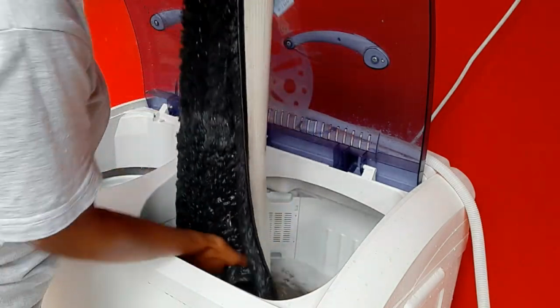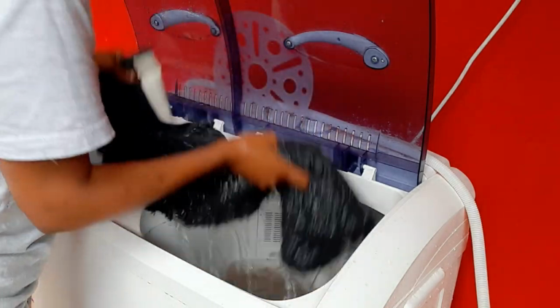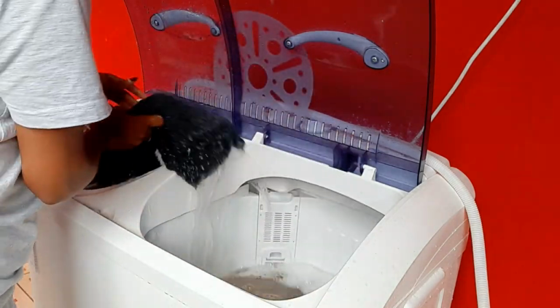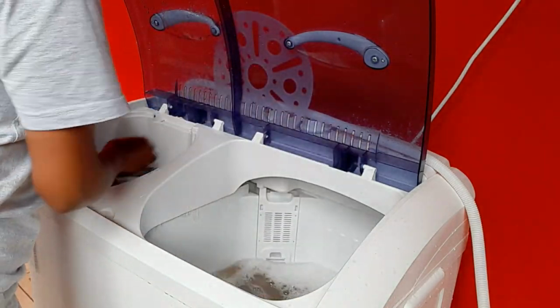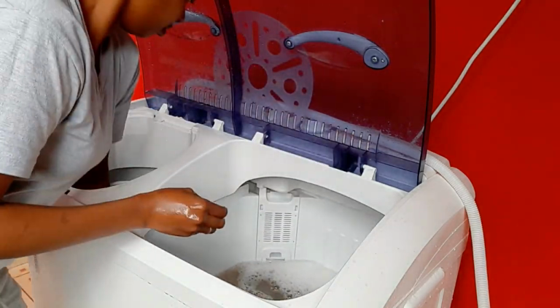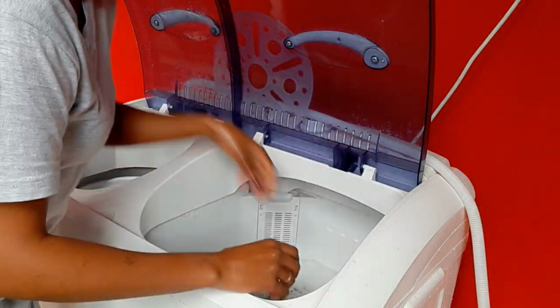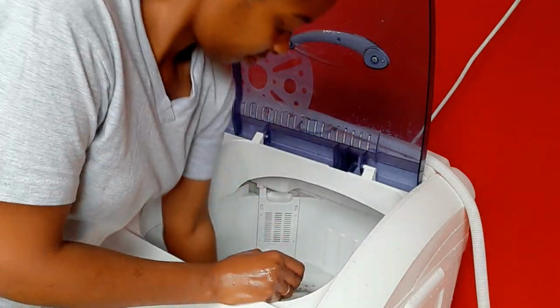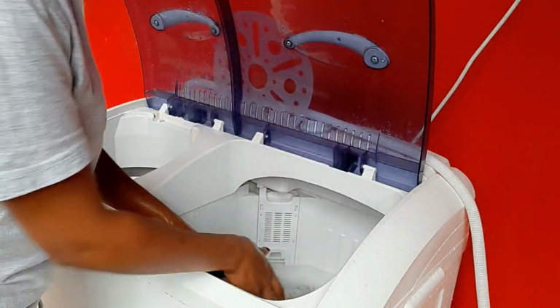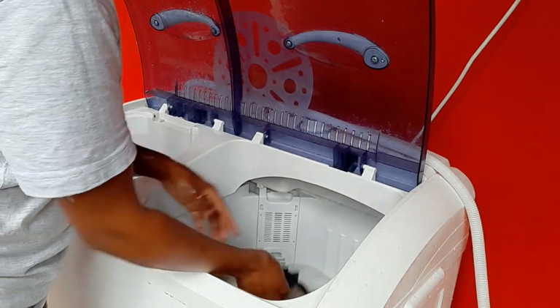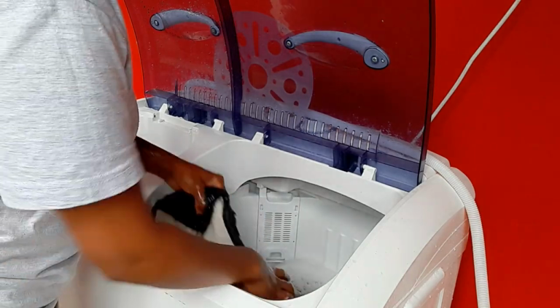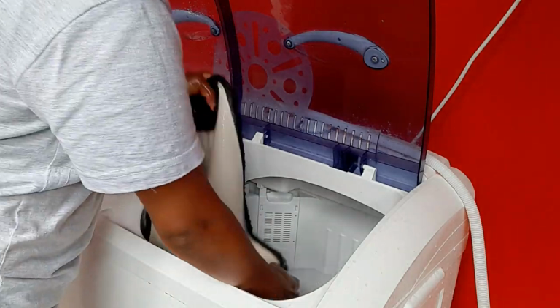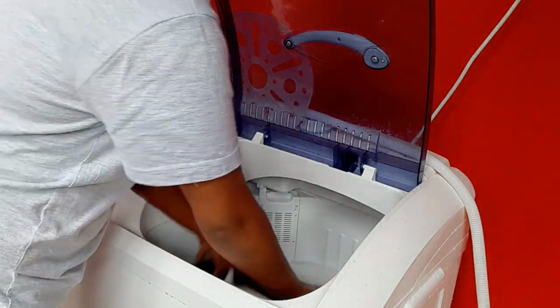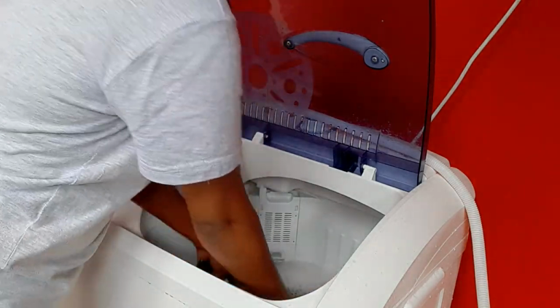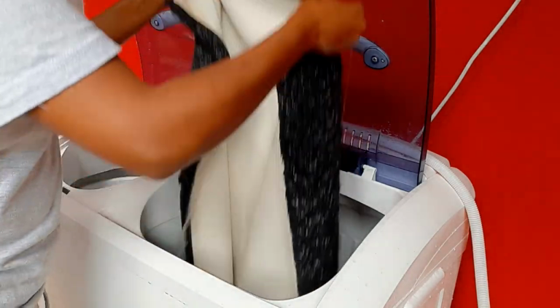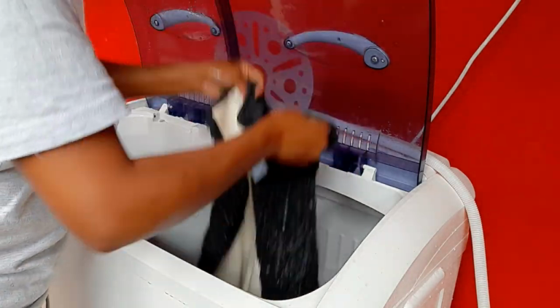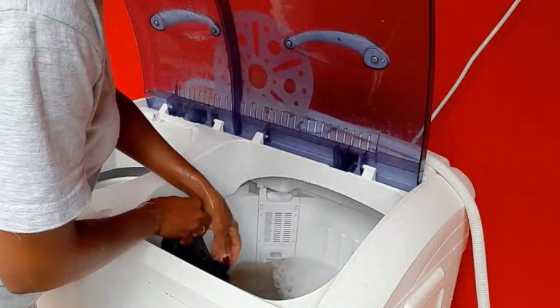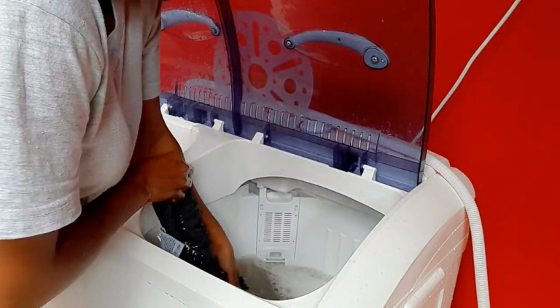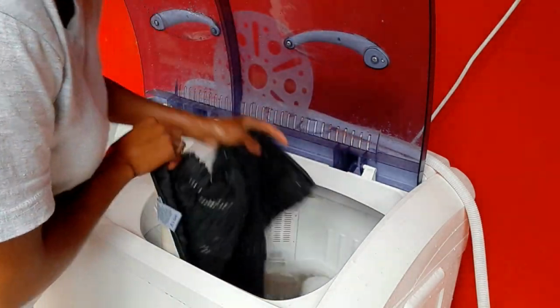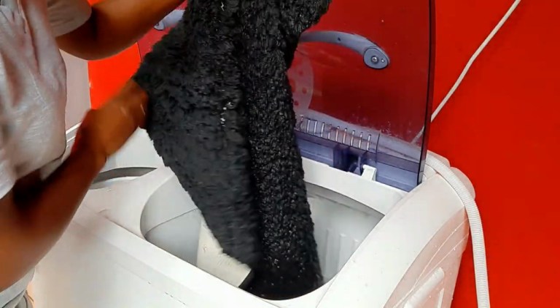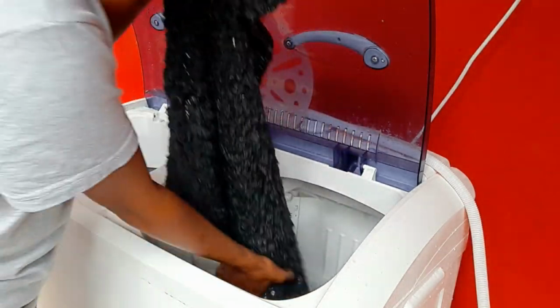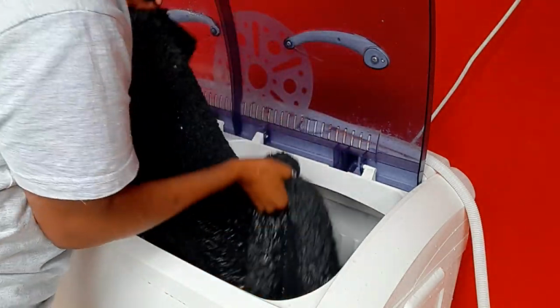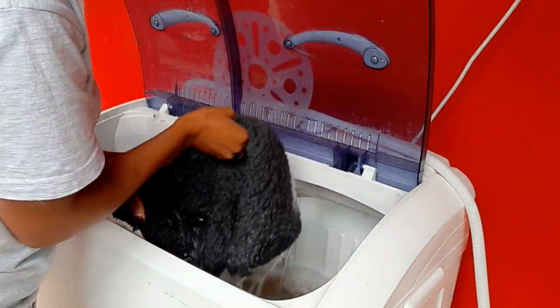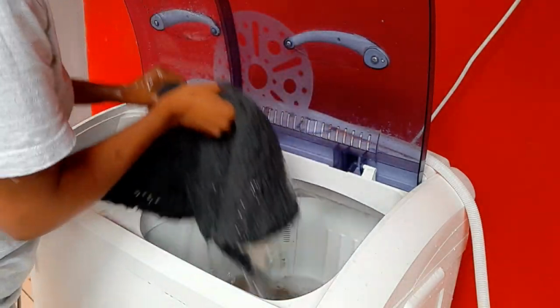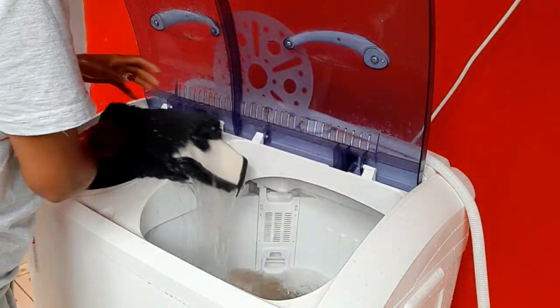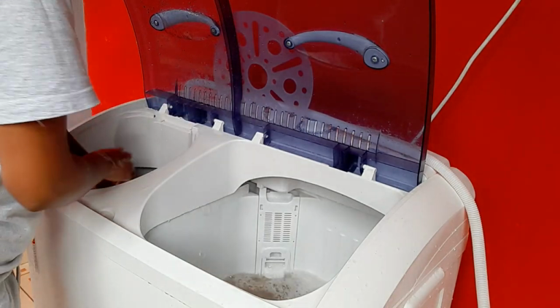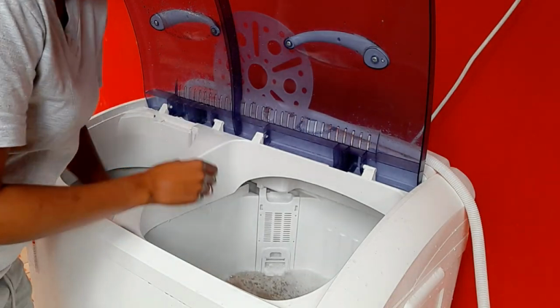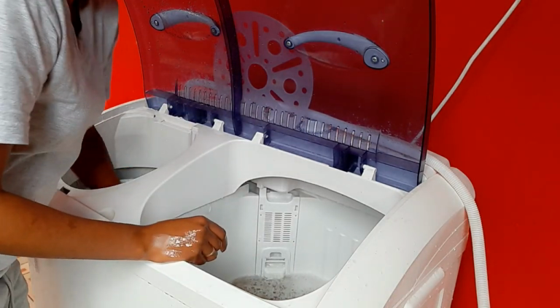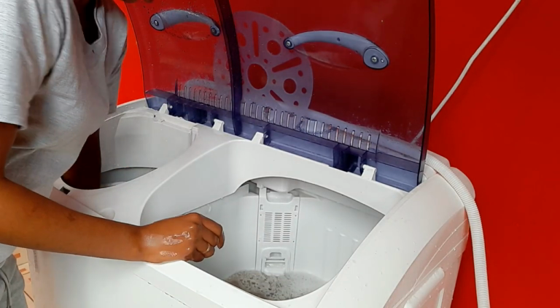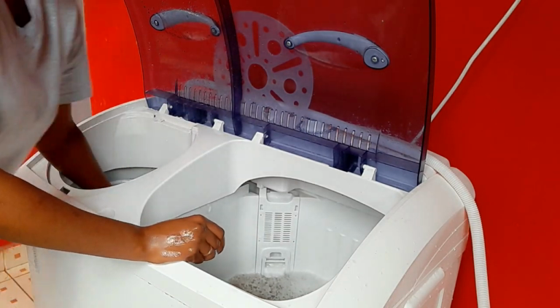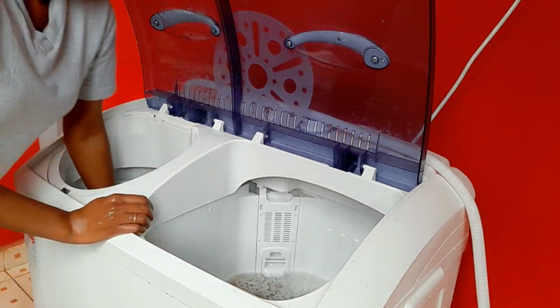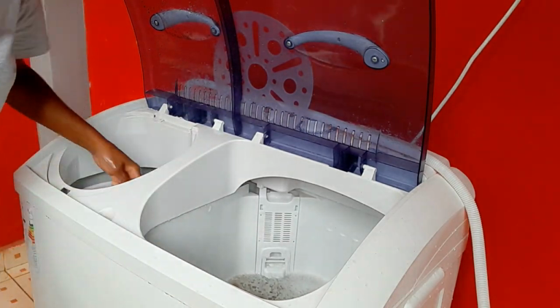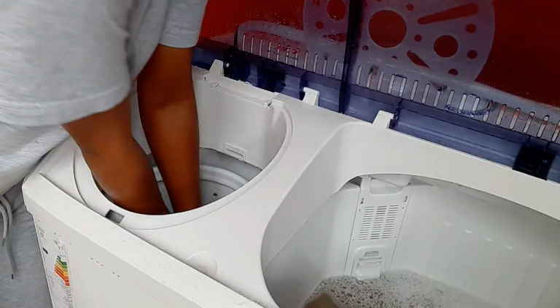On how to use this washing machine, I have a video review of the machine on my channel — please go back and watch that first, and then come and watch this.